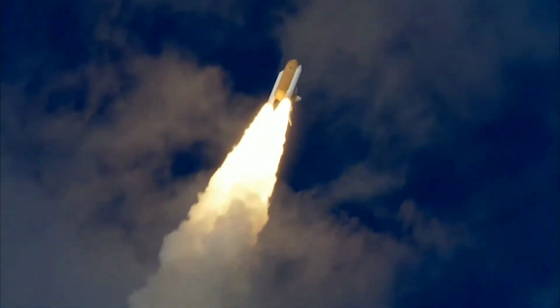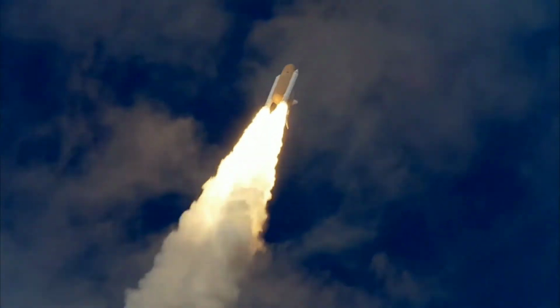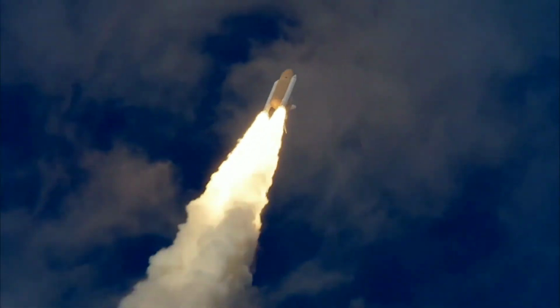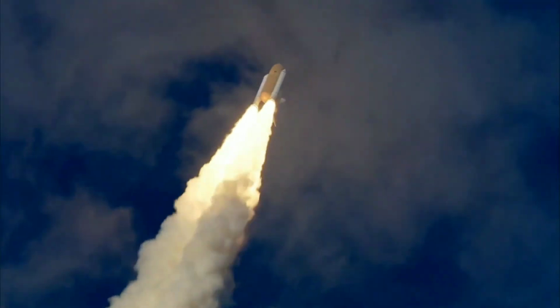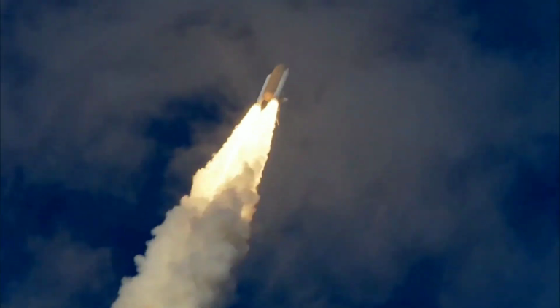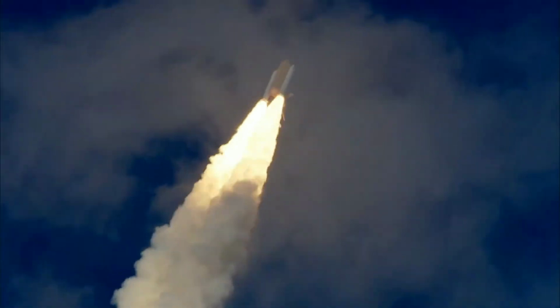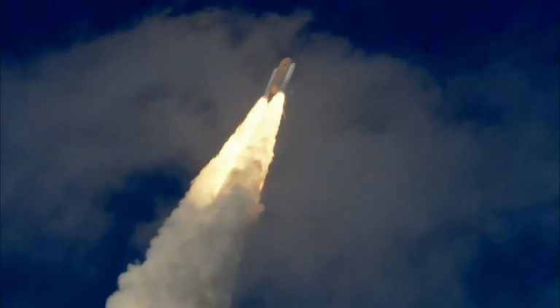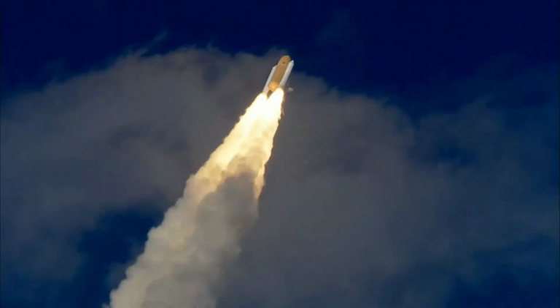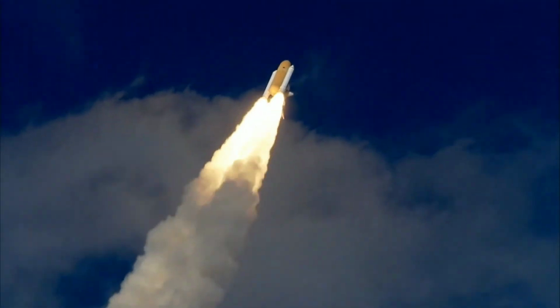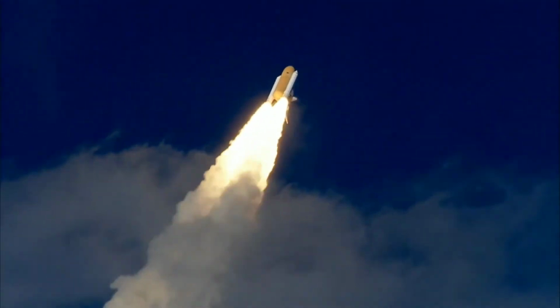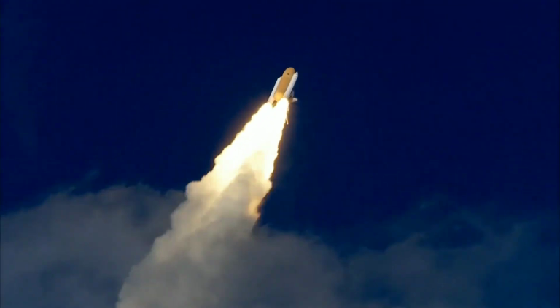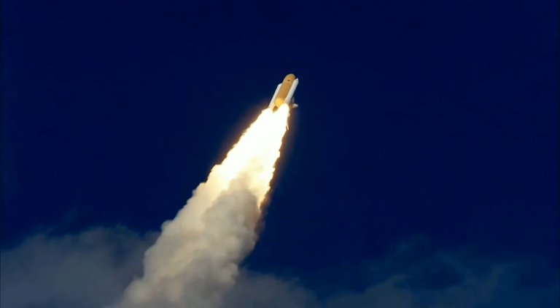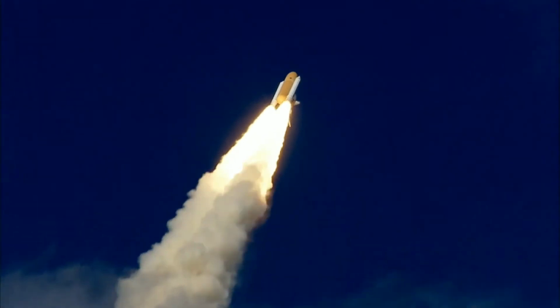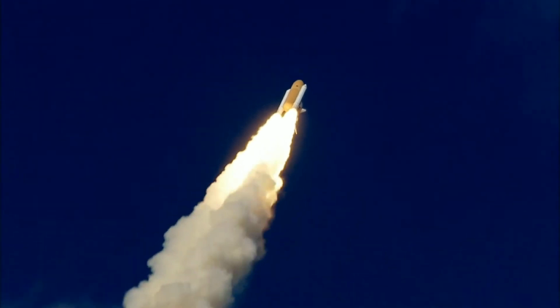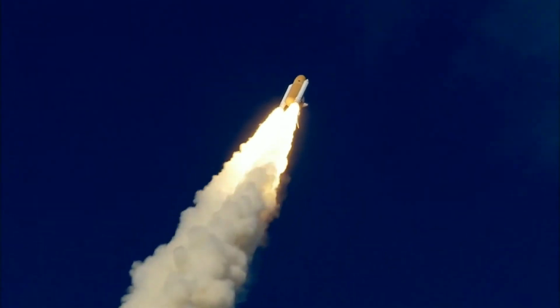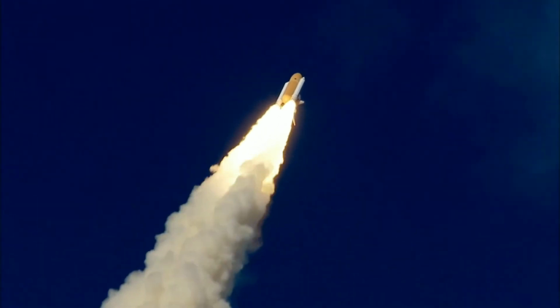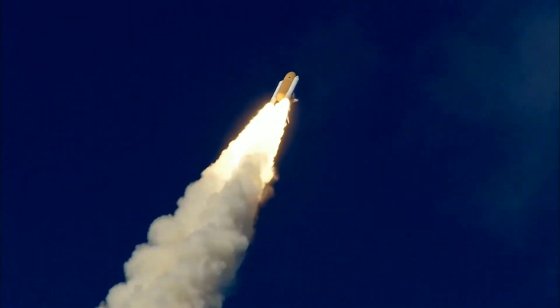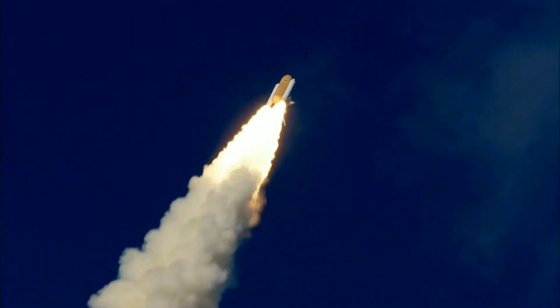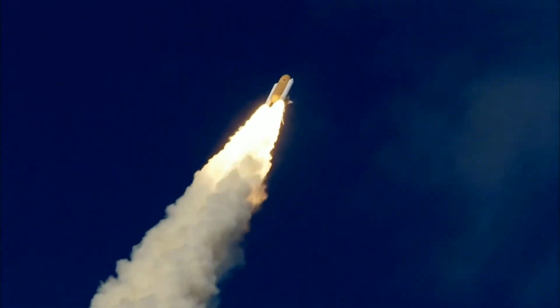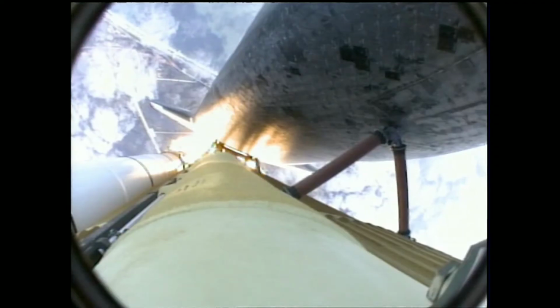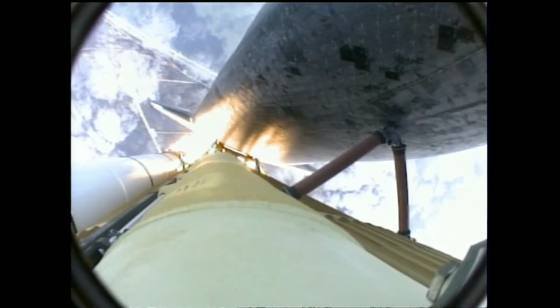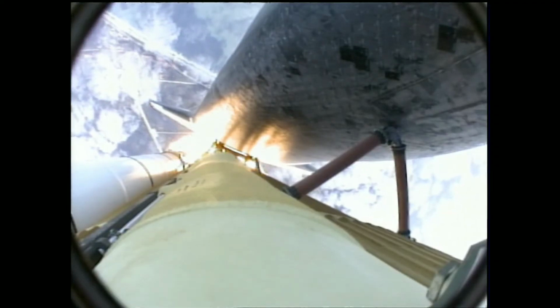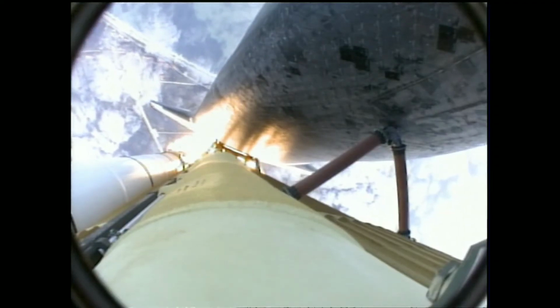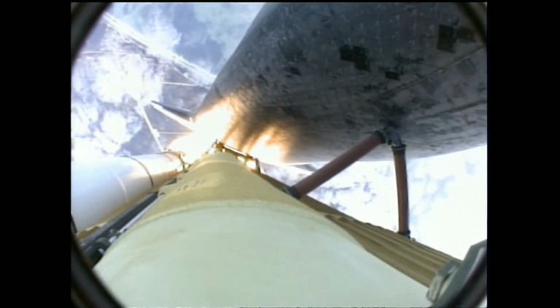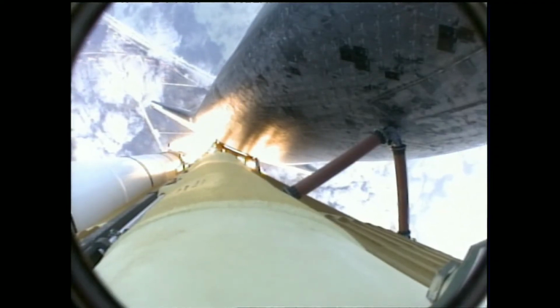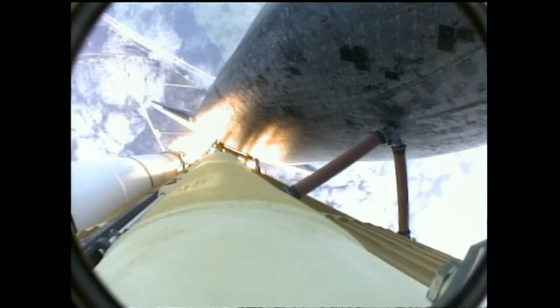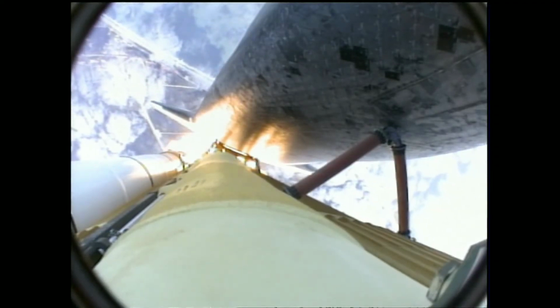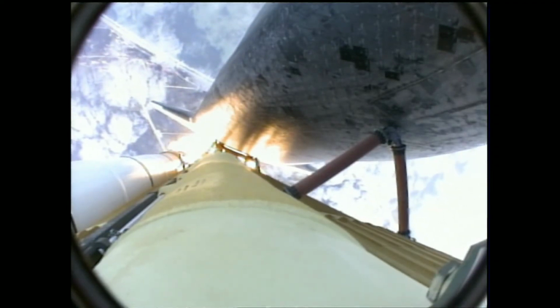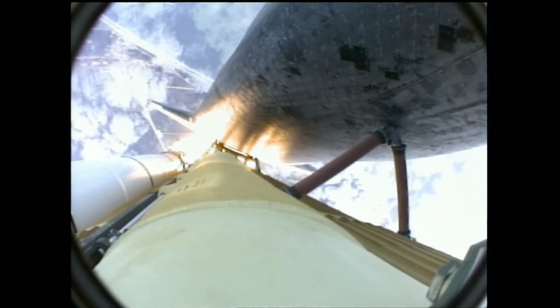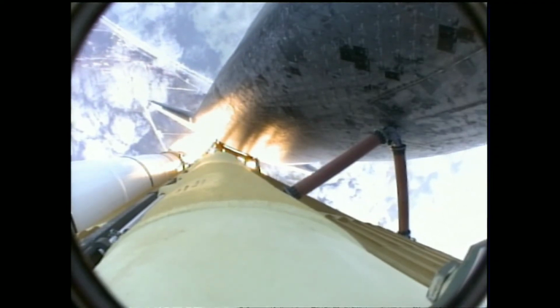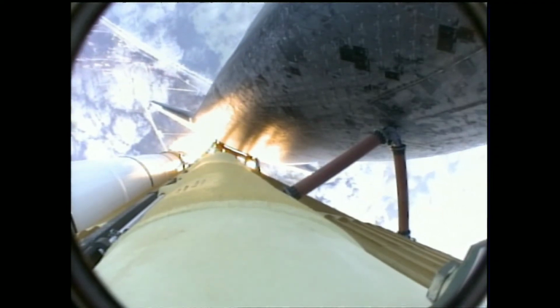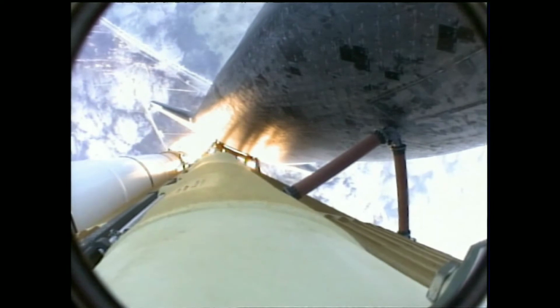30 seconds into the flight, Atlantis almost 2 miles in altitude, almost 6 miles downrange from the Kennedy Space Center already, traveling 500 miles an hour.